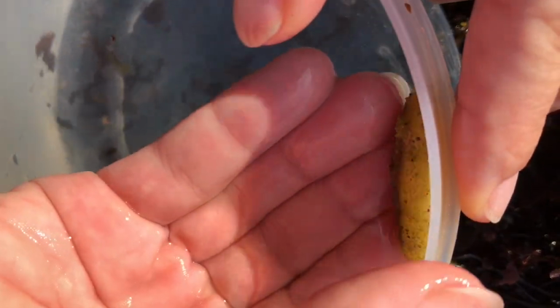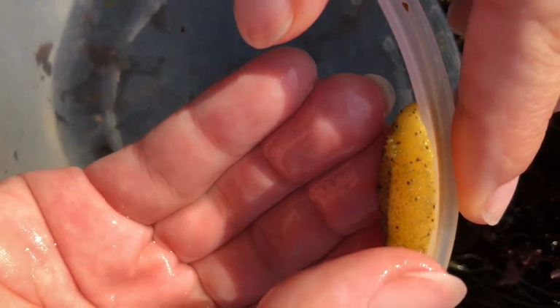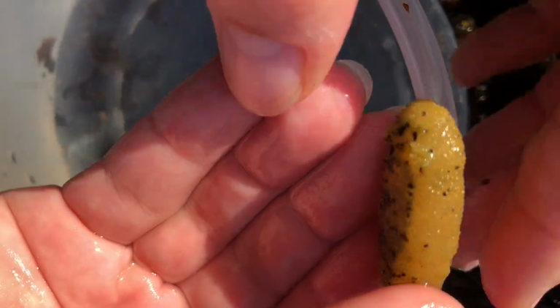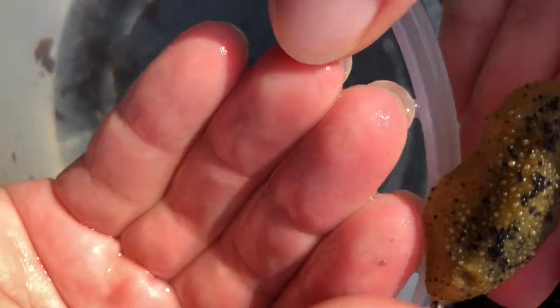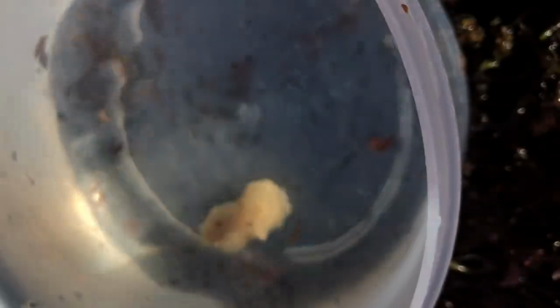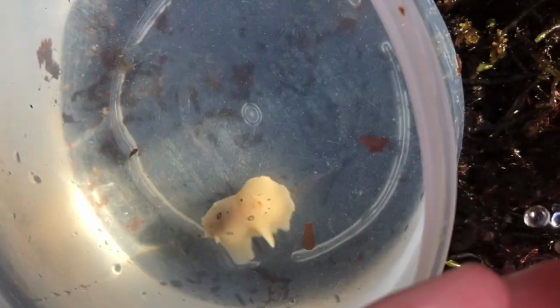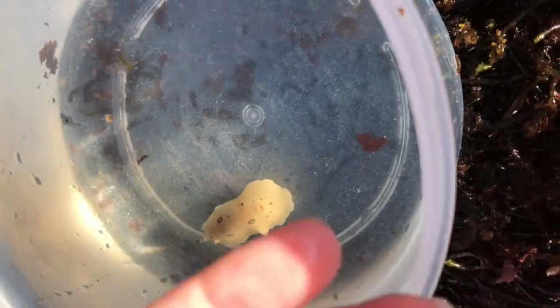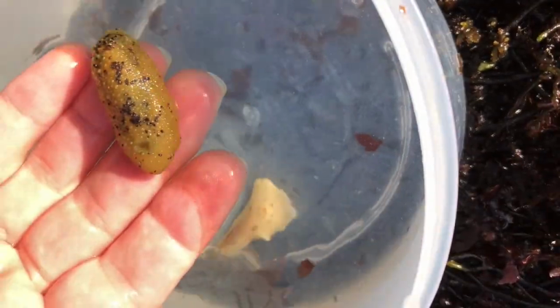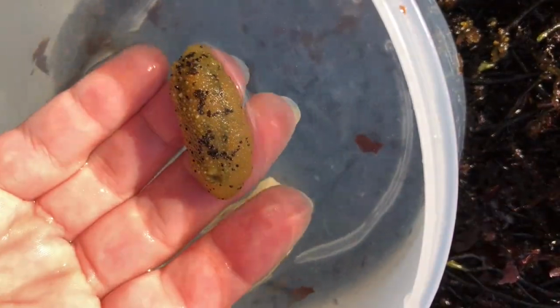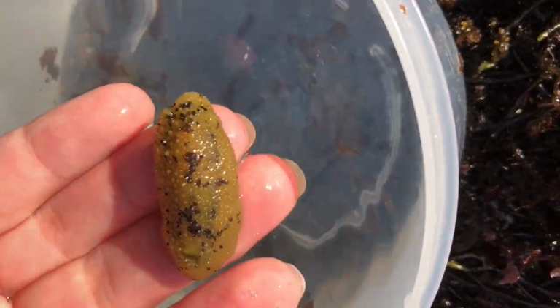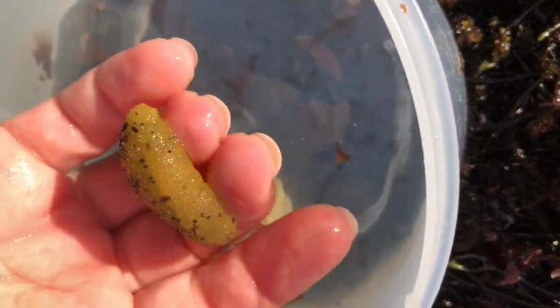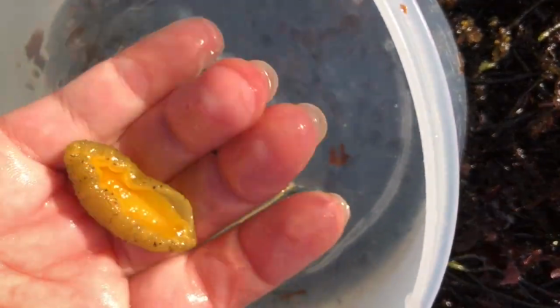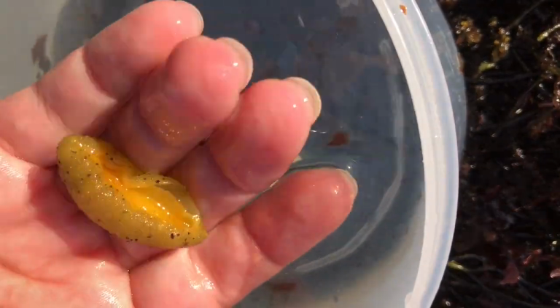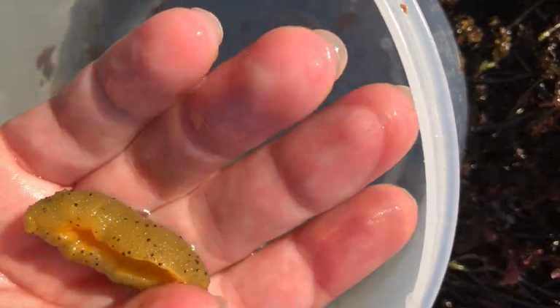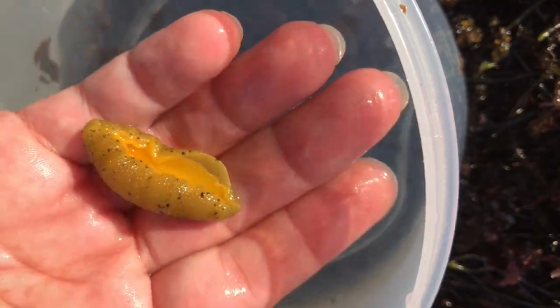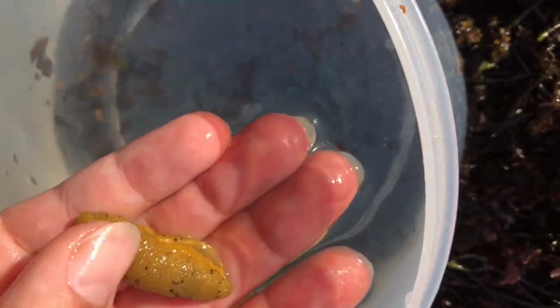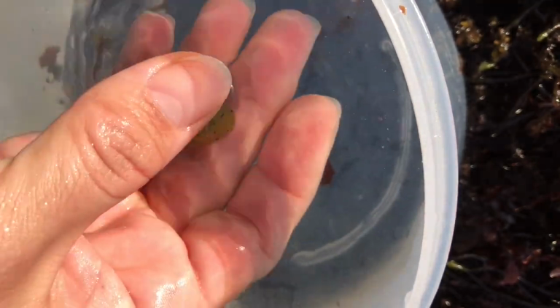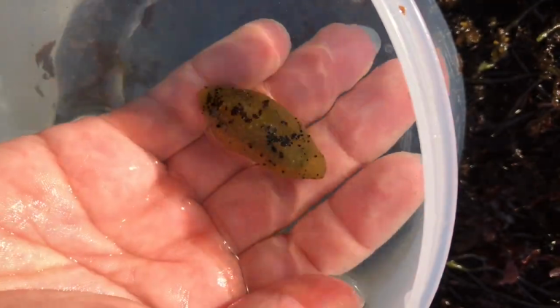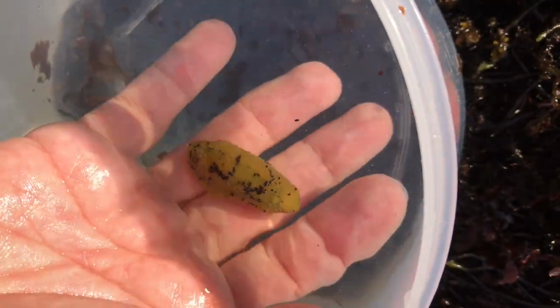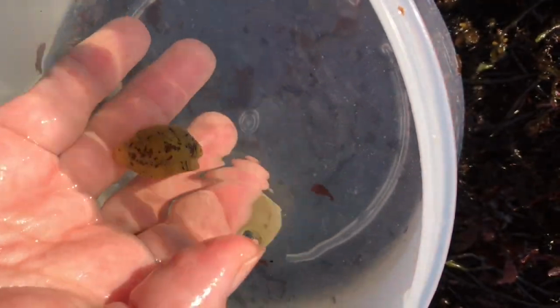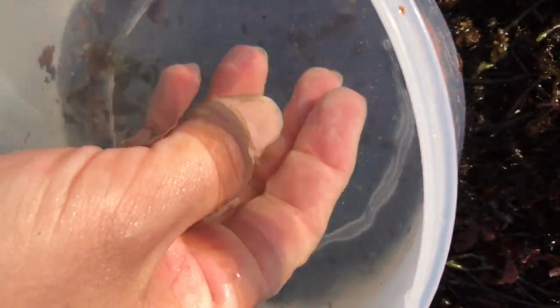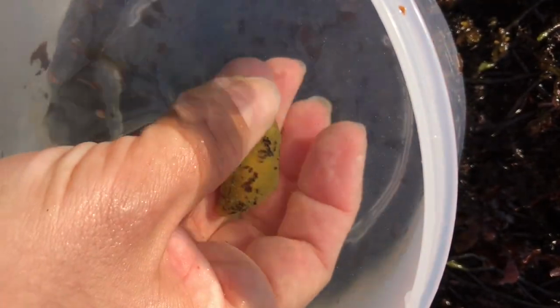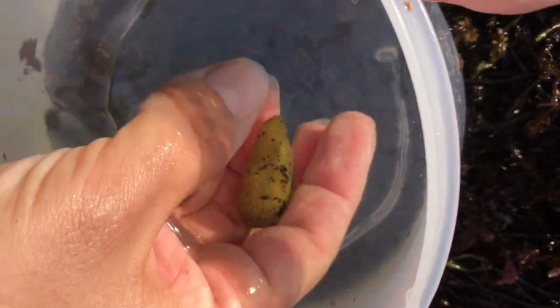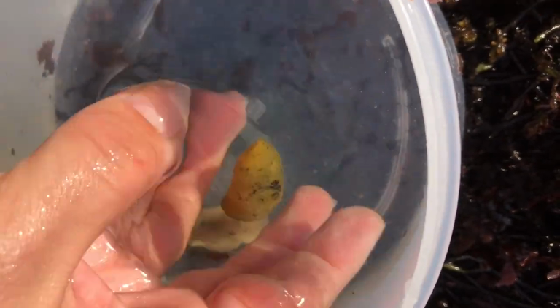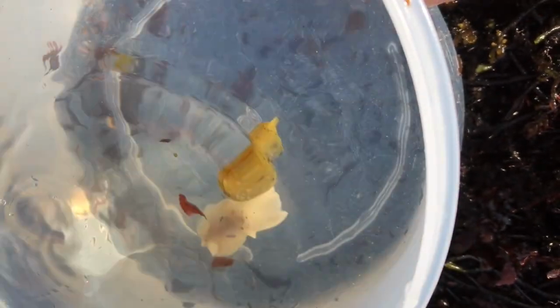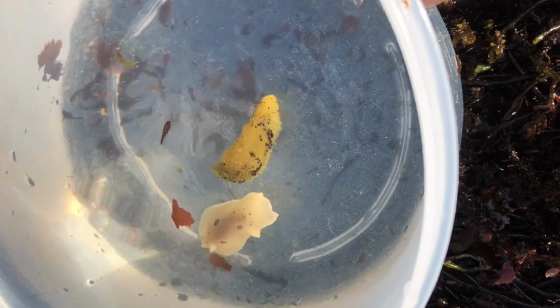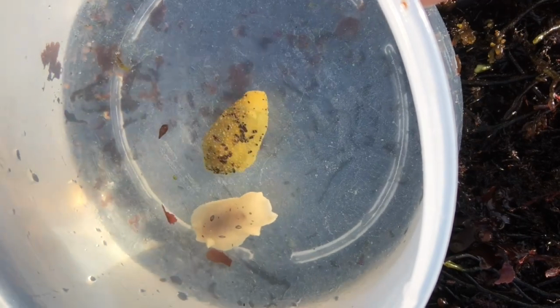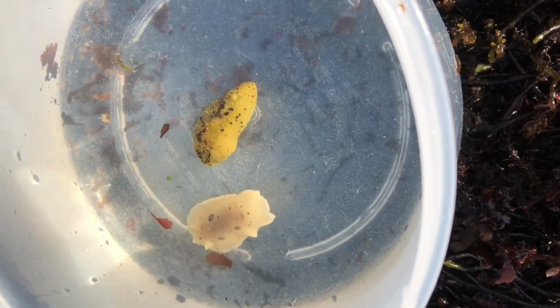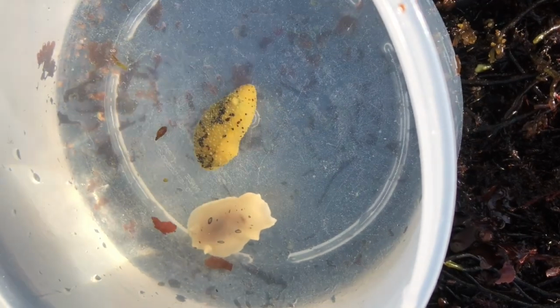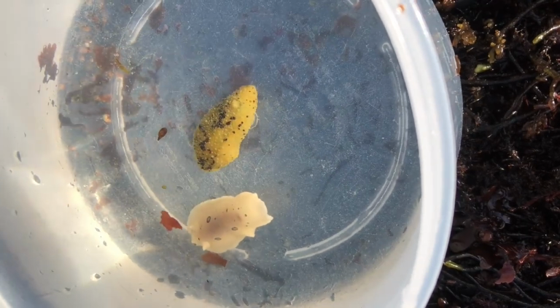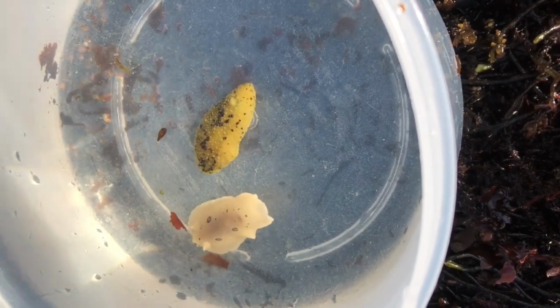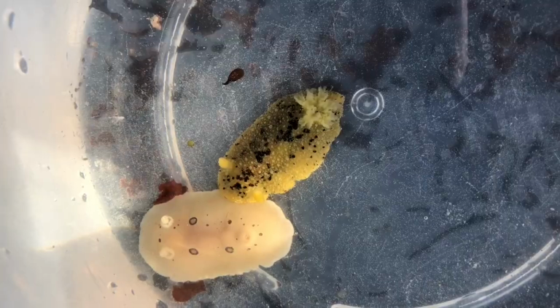And then this yellow one here is a sea lemon. This is another species of nudibranch. It doesn't really look like much out of the water, but in the water it will also look like a little bunny.